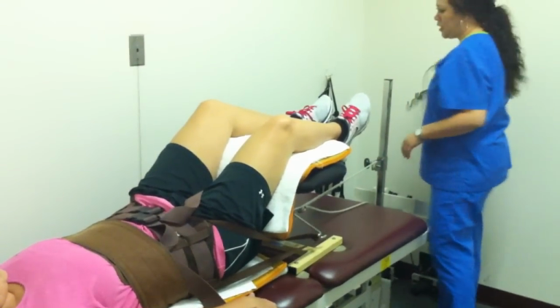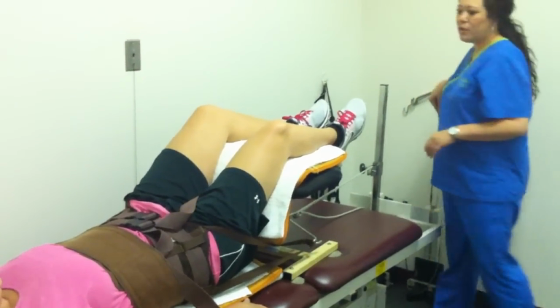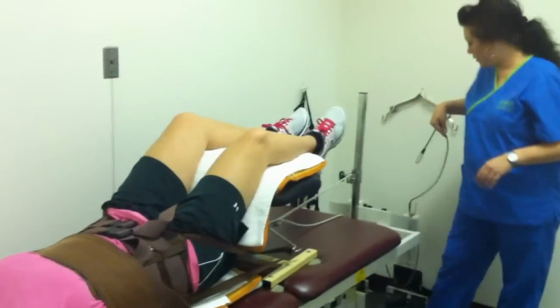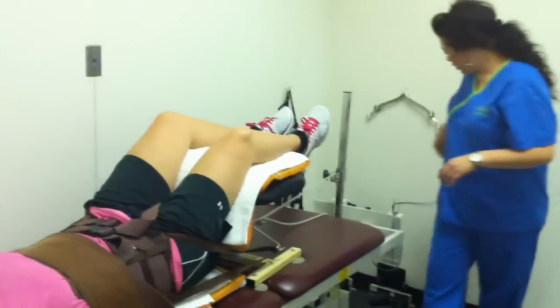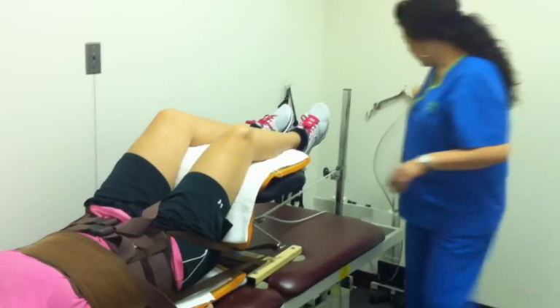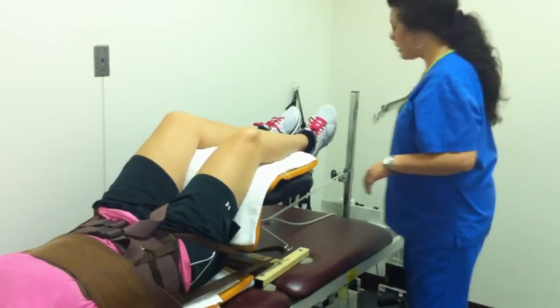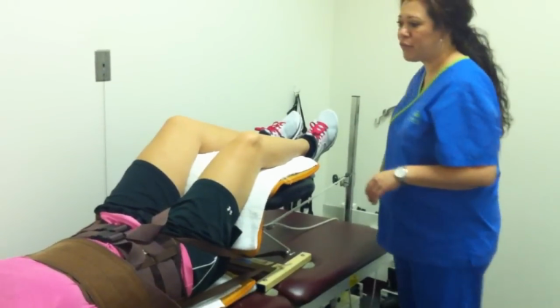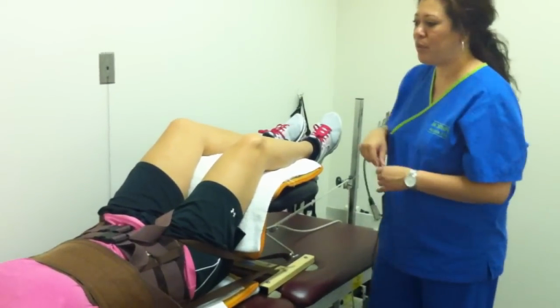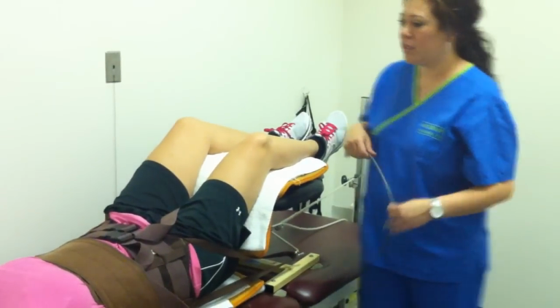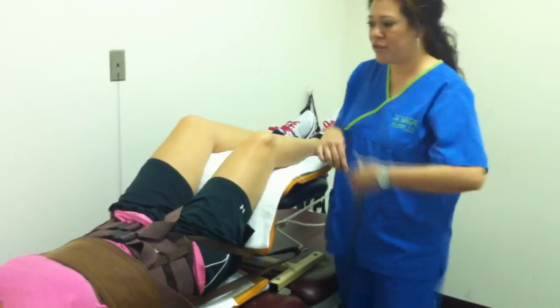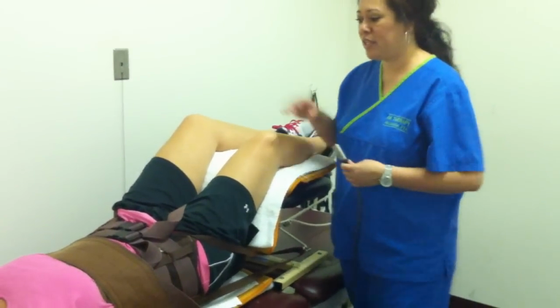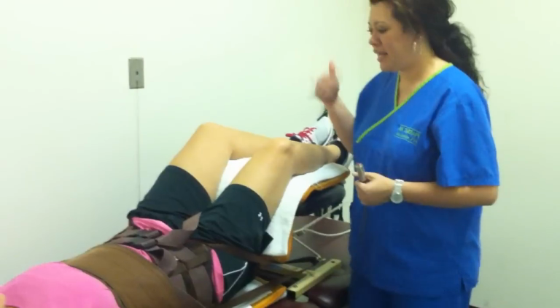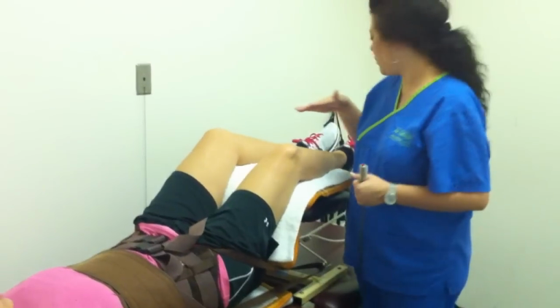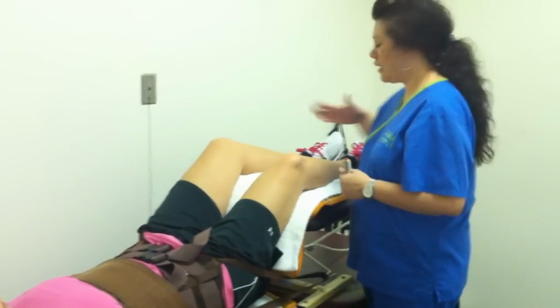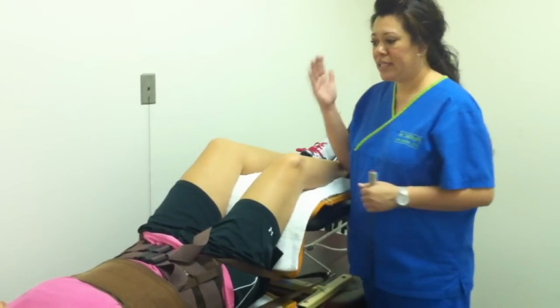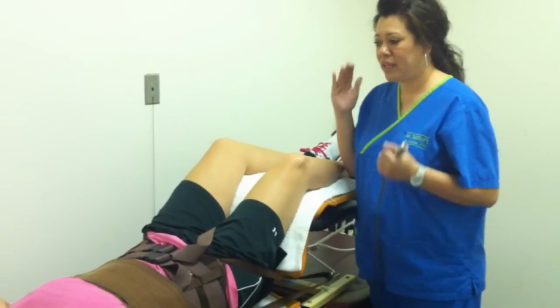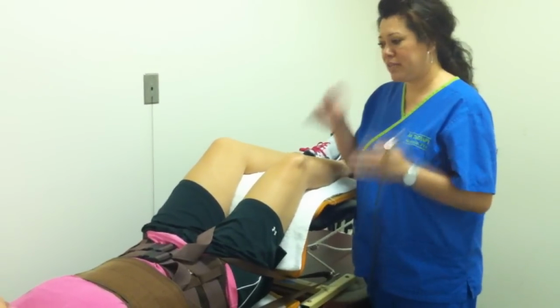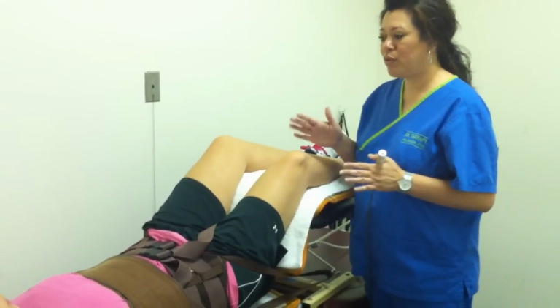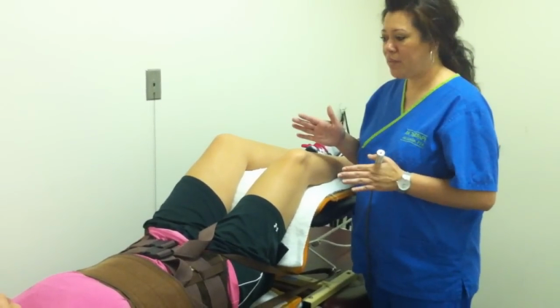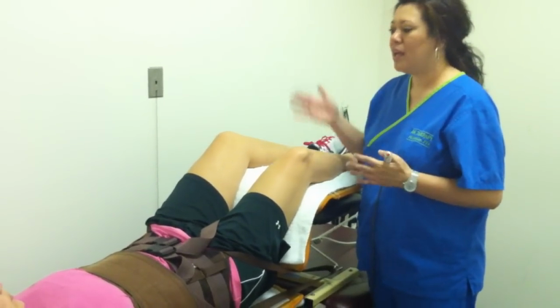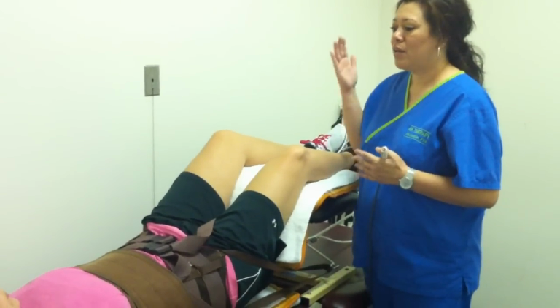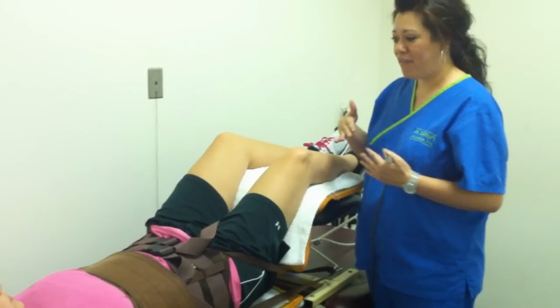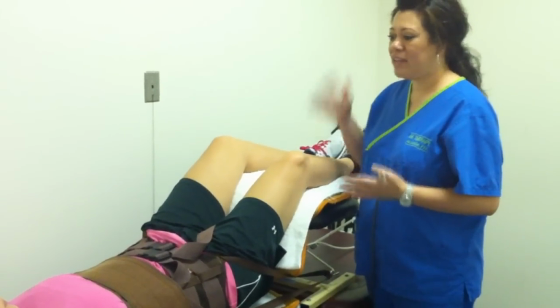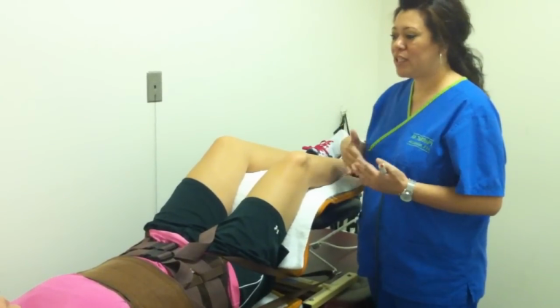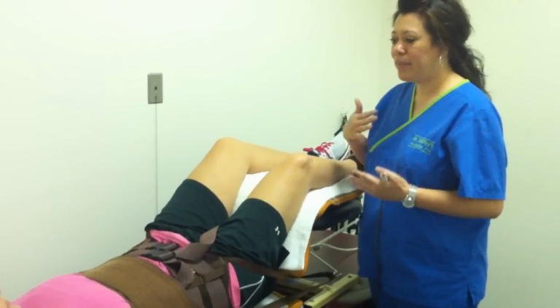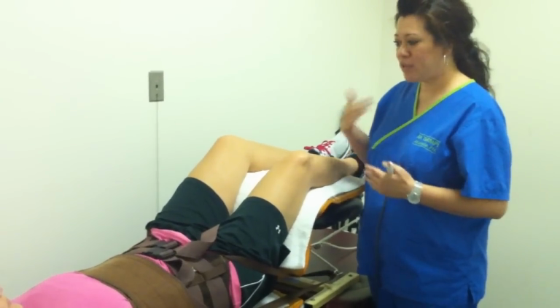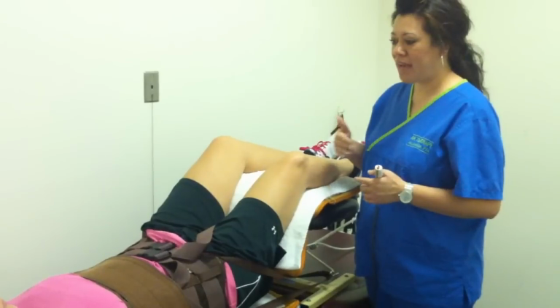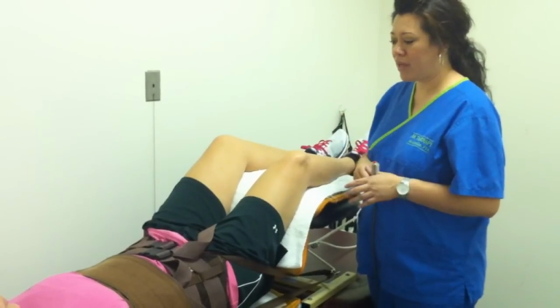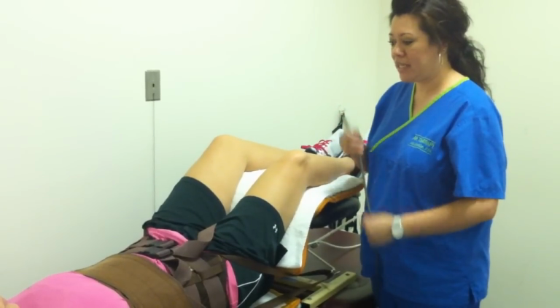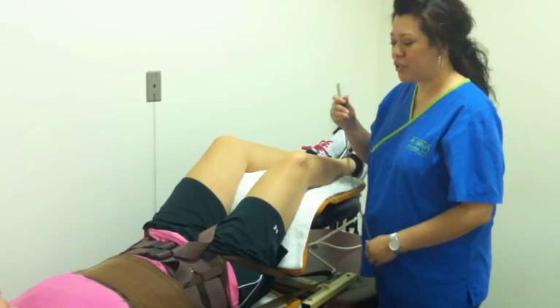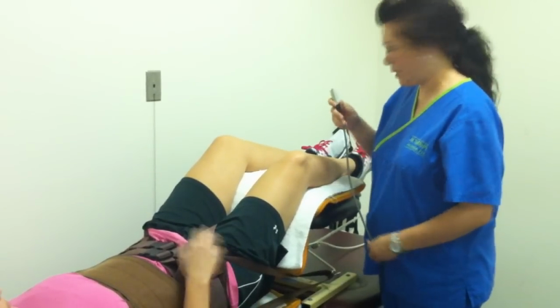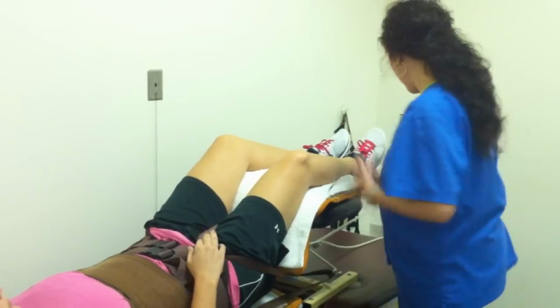You should always feel a gentle, comfortable pull with traction. The way we do that is we take your full body weight, we half it, and then we slowly build up towards half that body weight. So it should always be comfortable.